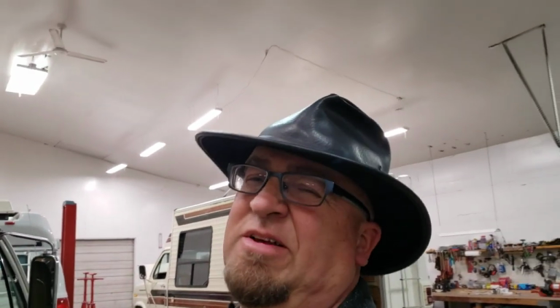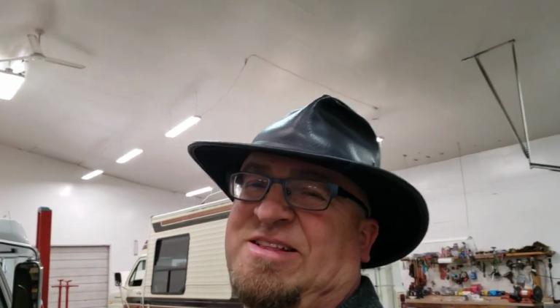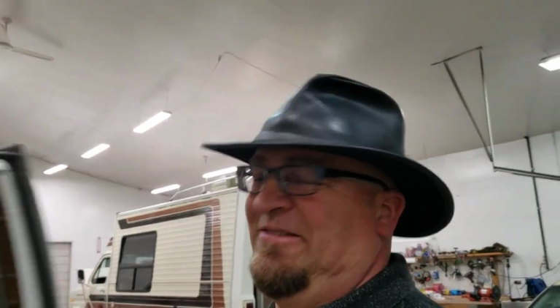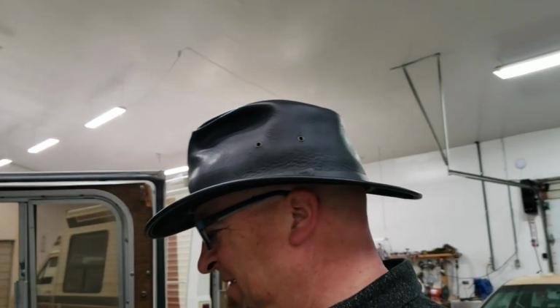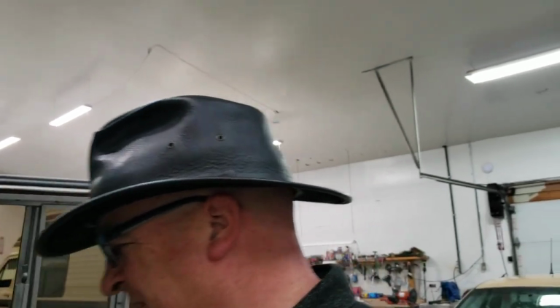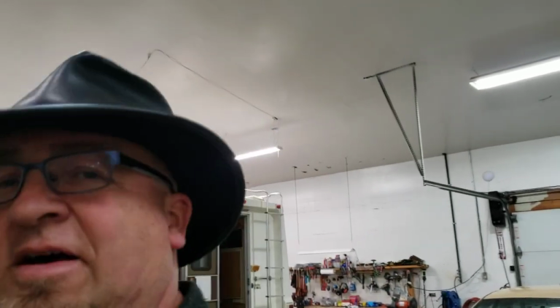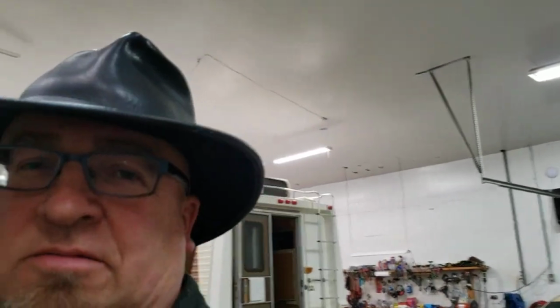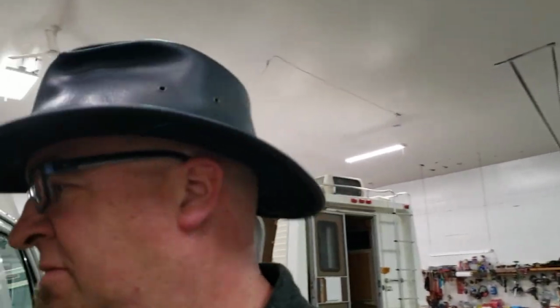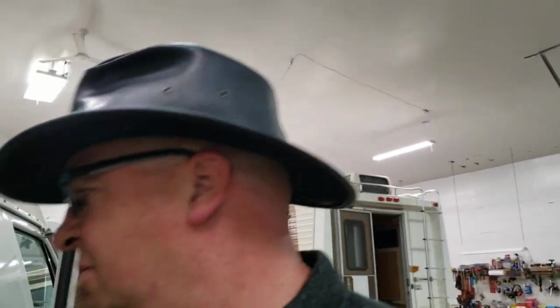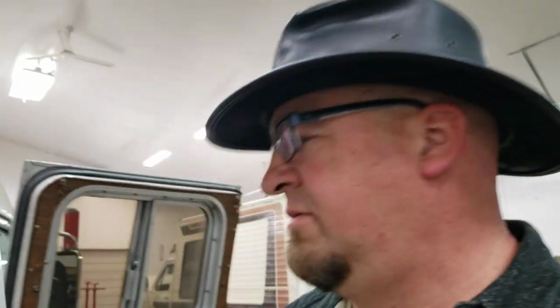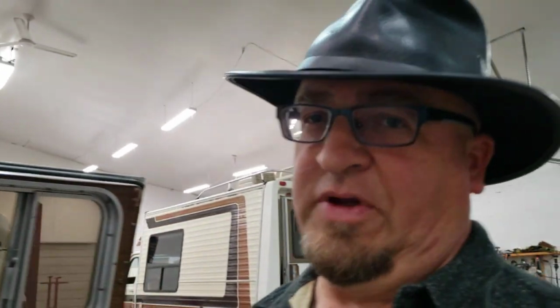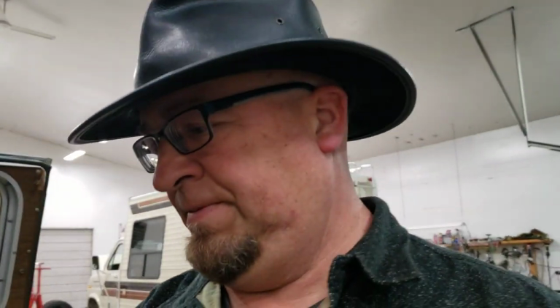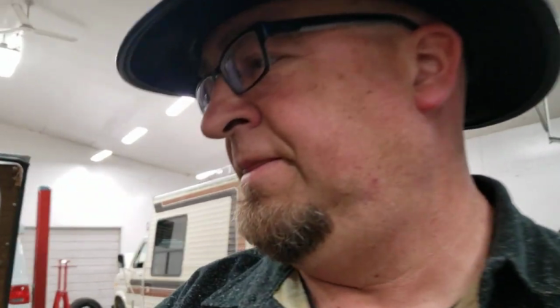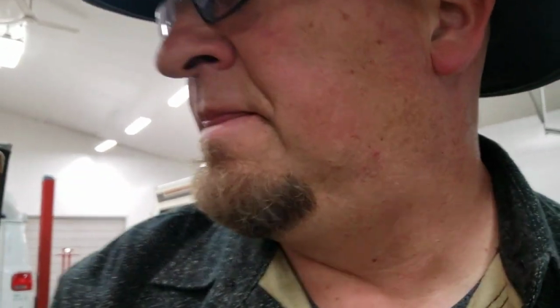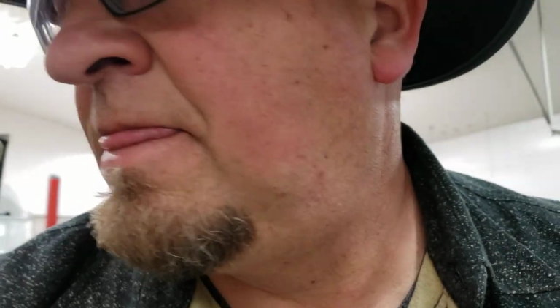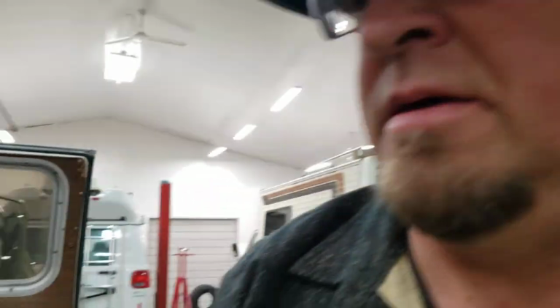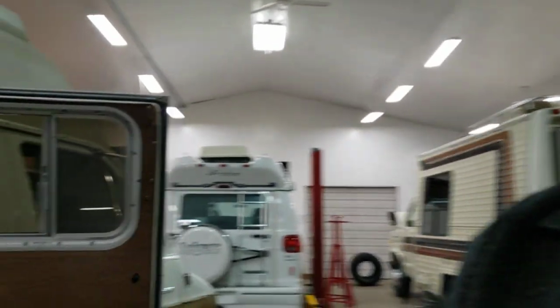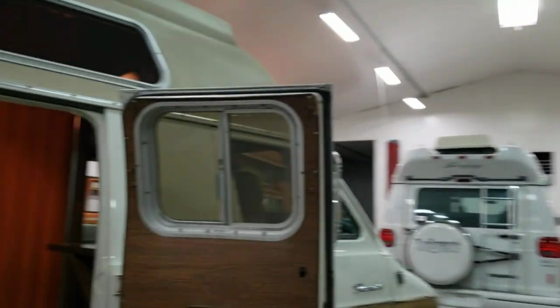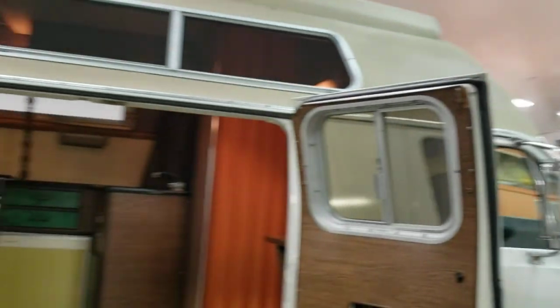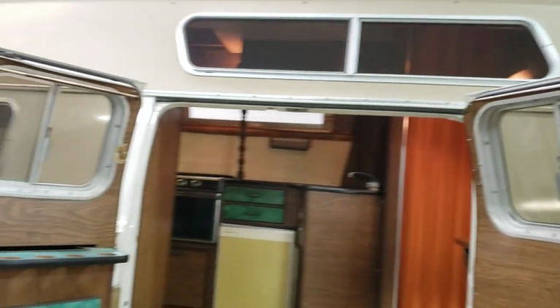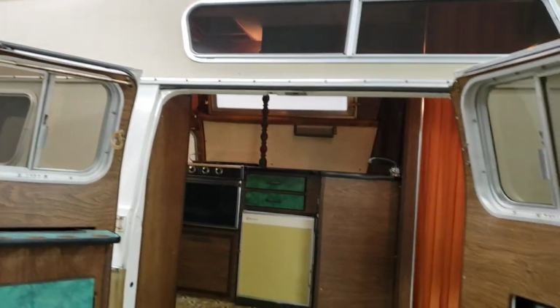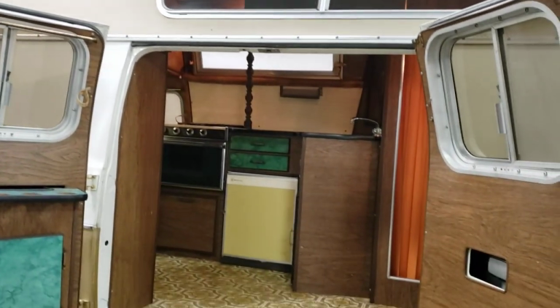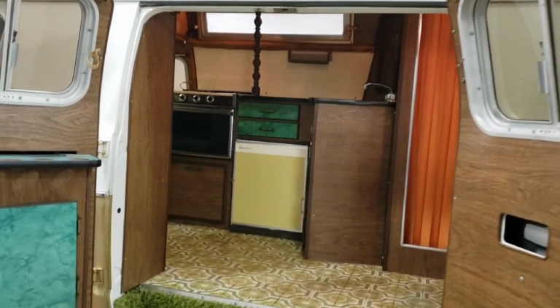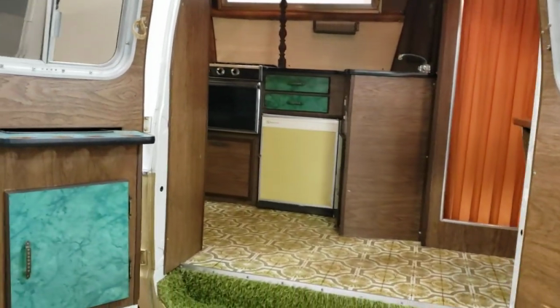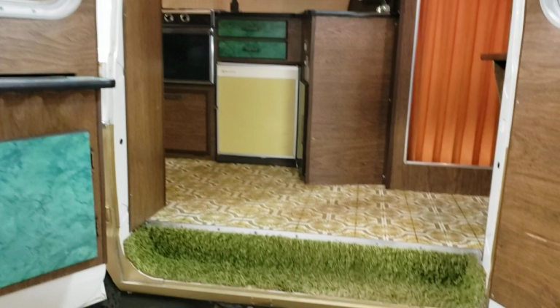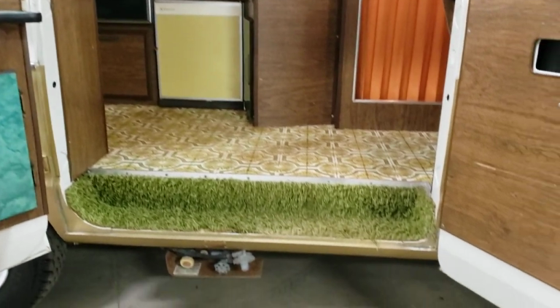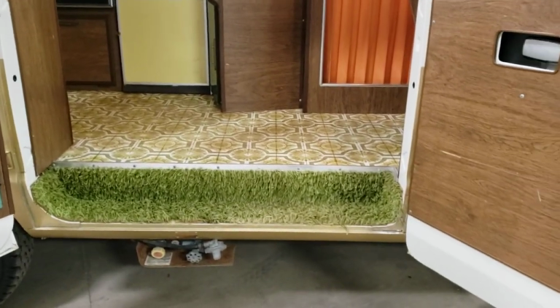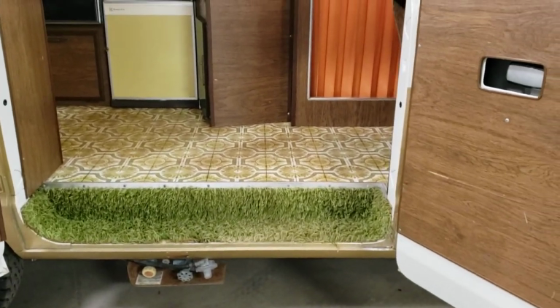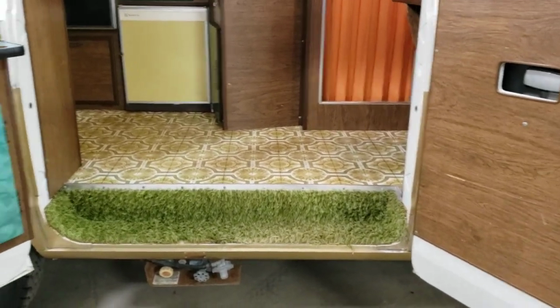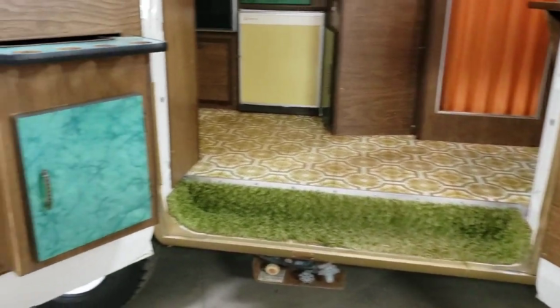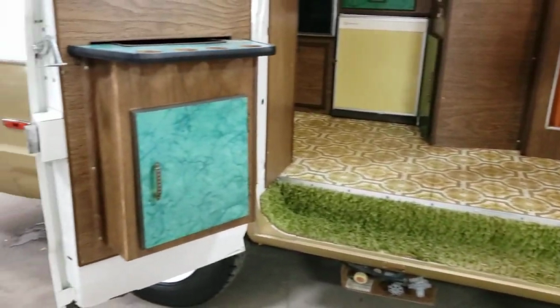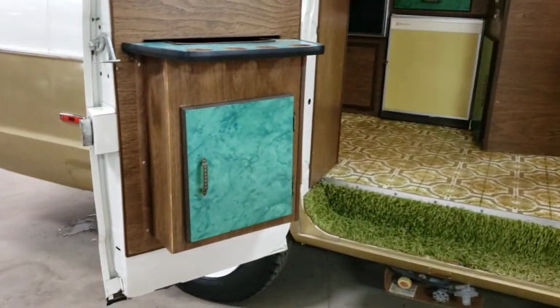Check this out — talk about groovy. How's that? Shag carpeting — orange, green, turquoise.